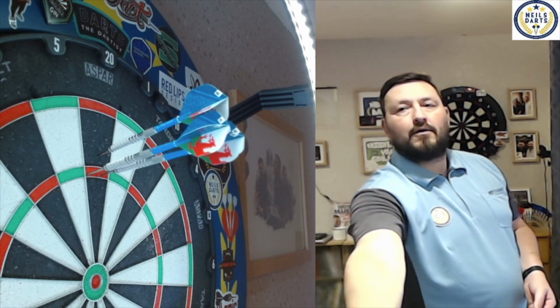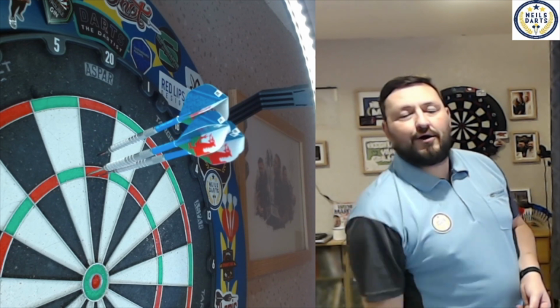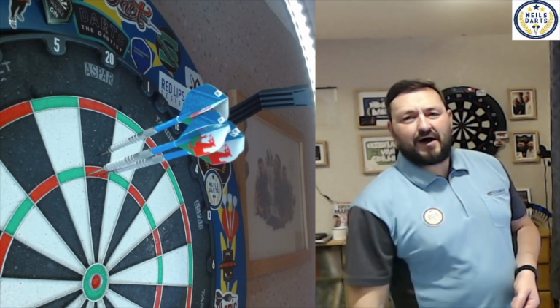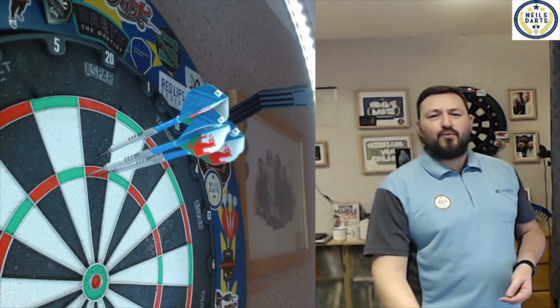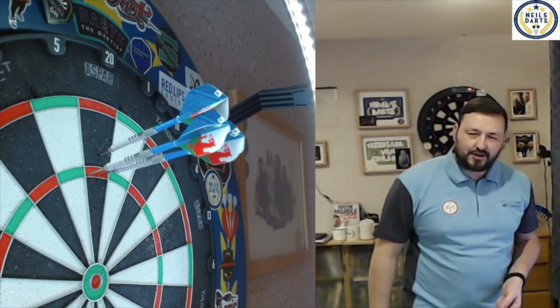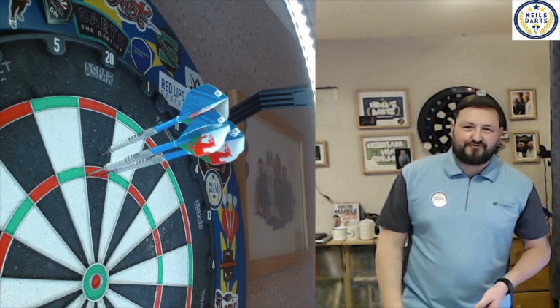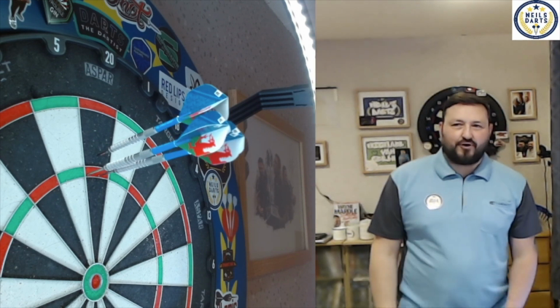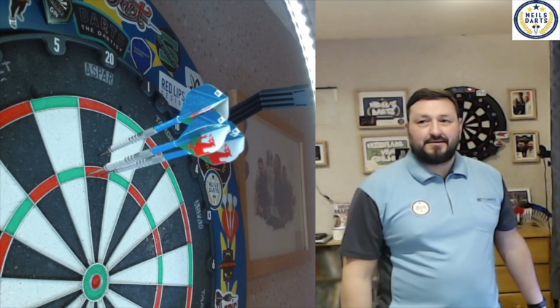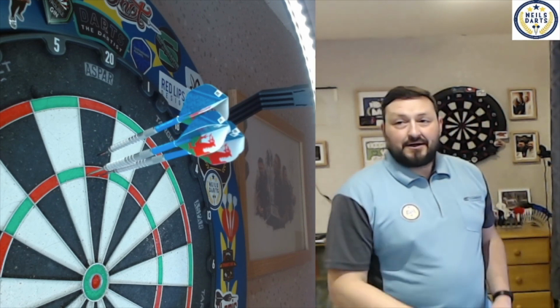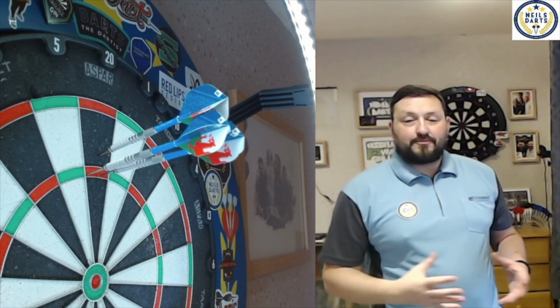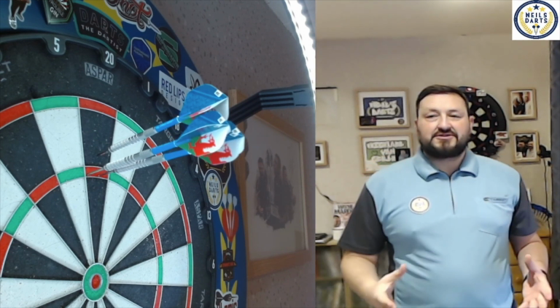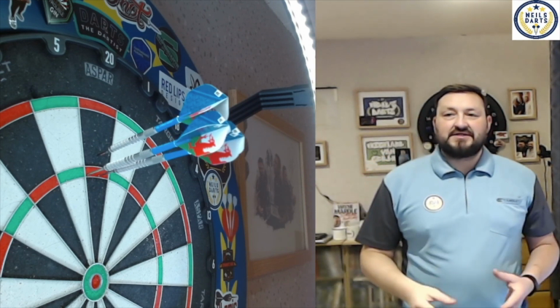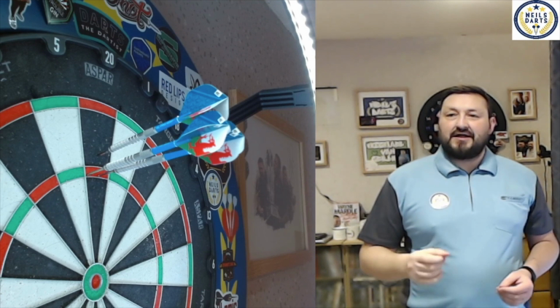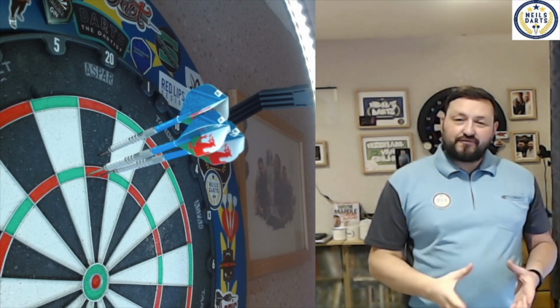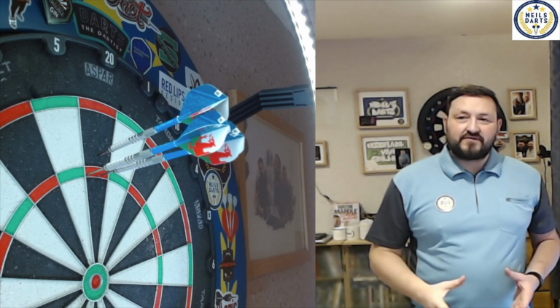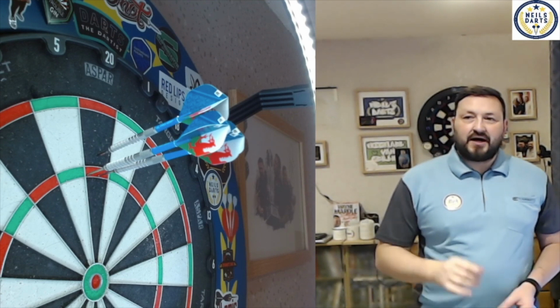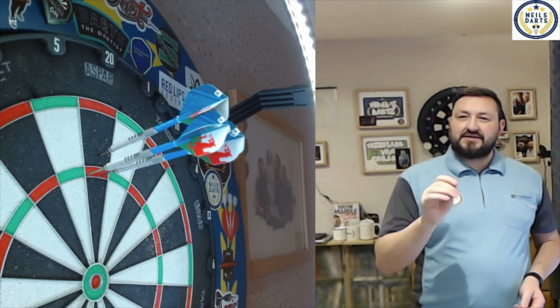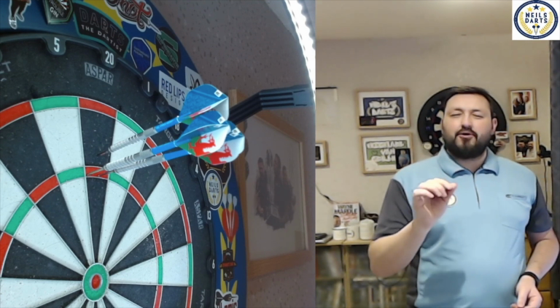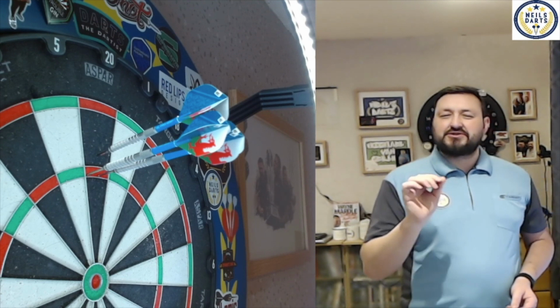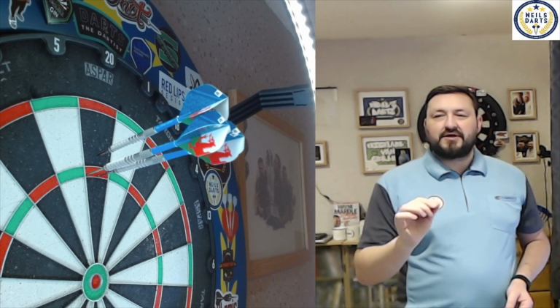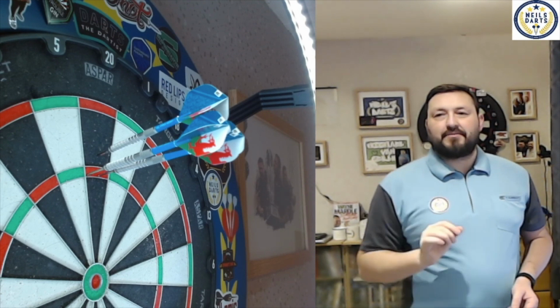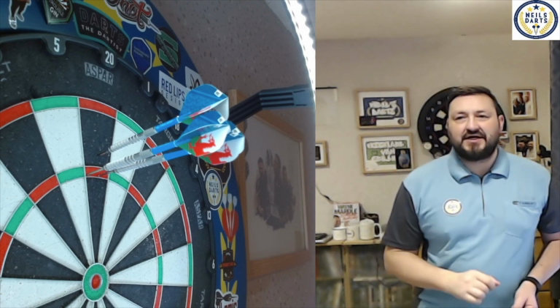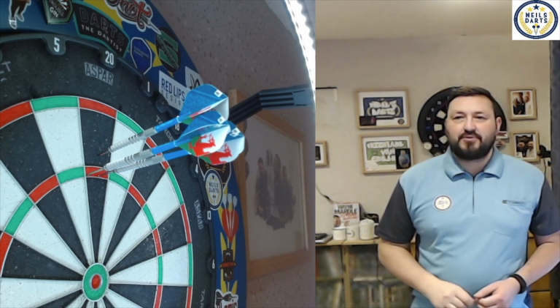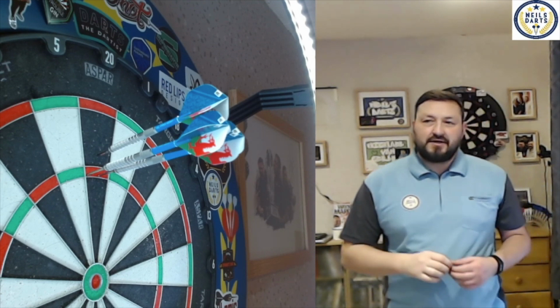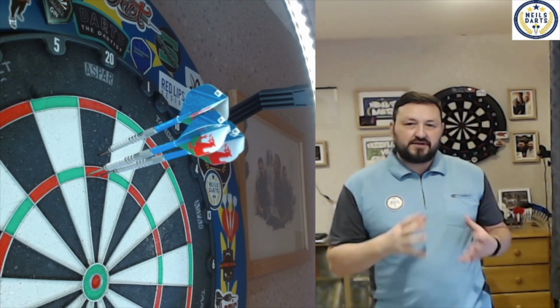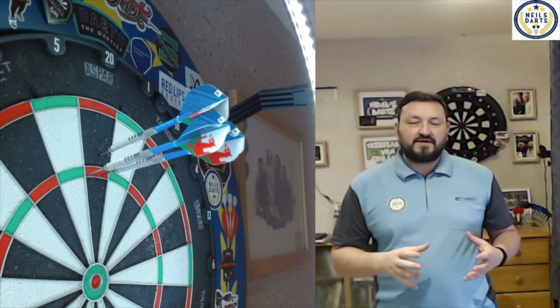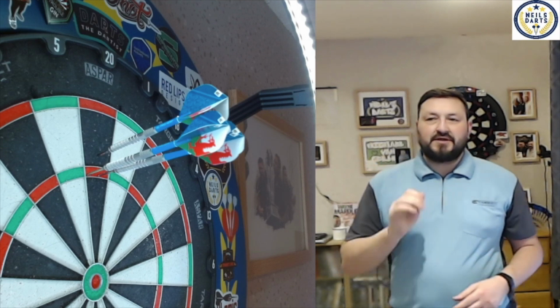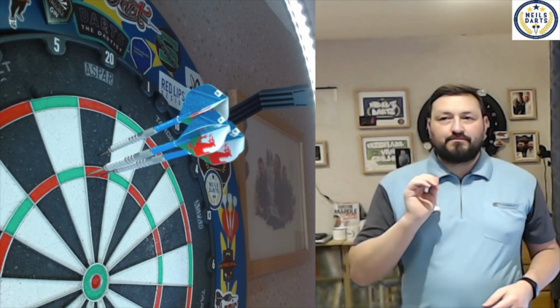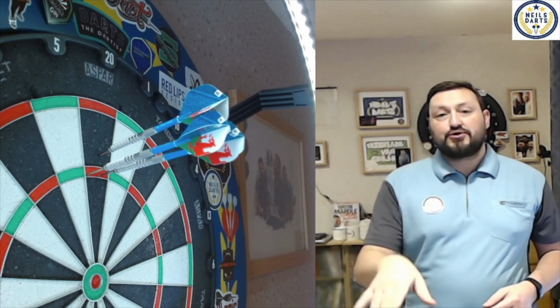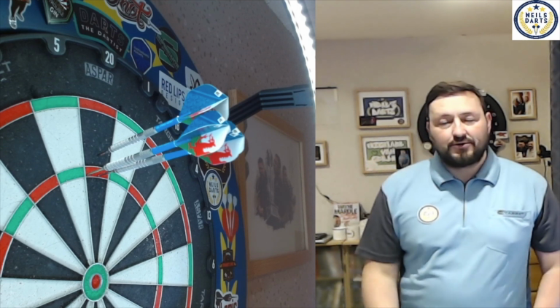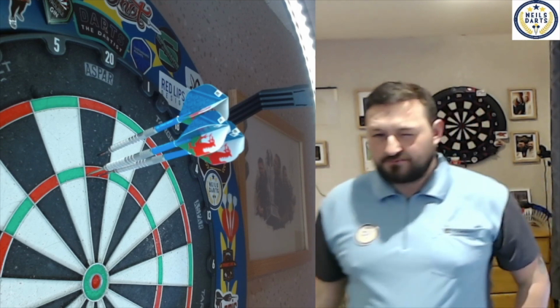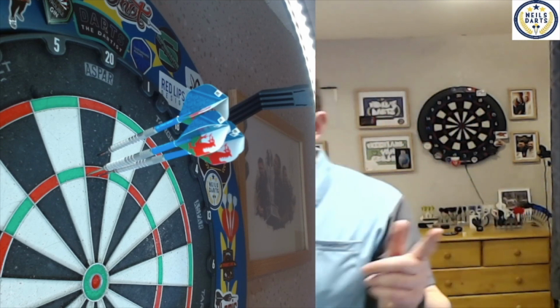Oh, look at that - 140! Good balance to these. They do feel comfortable in the hand. It's a little bit smoother at the back section, but there was enough there for me to push it through.